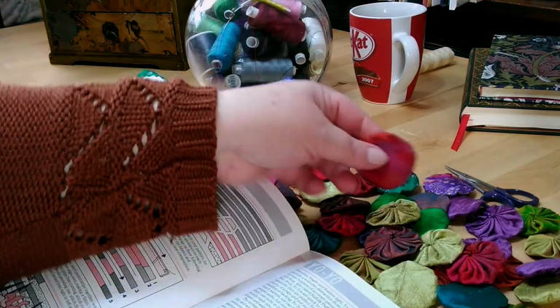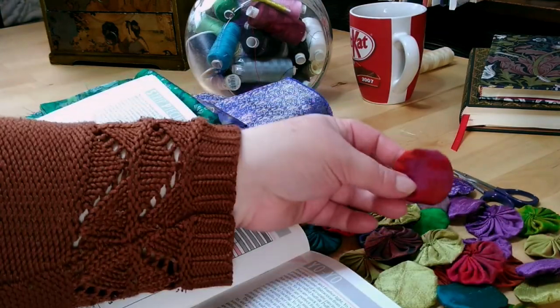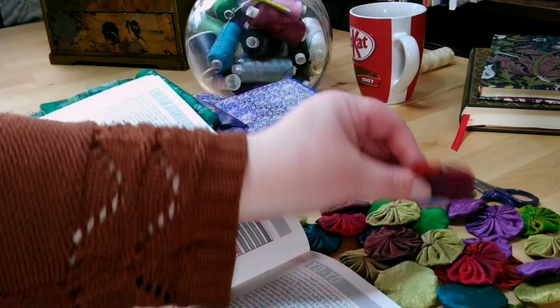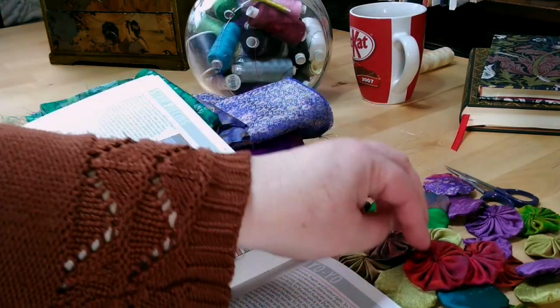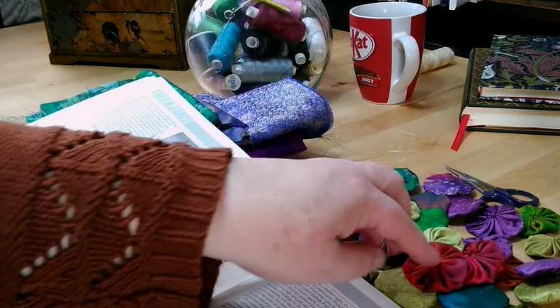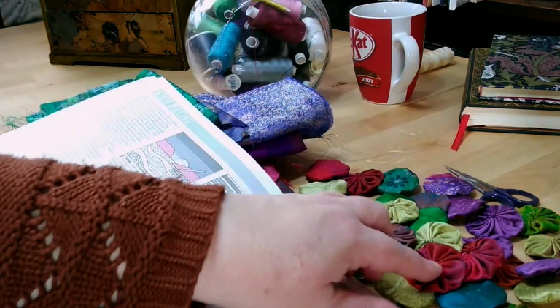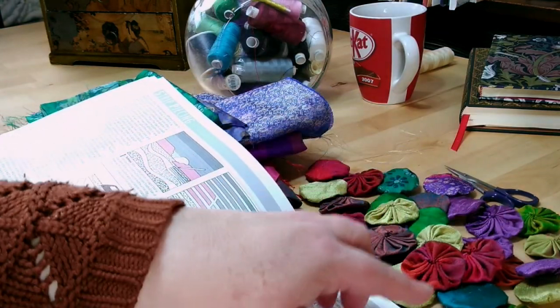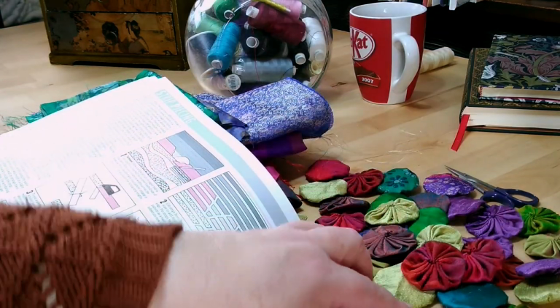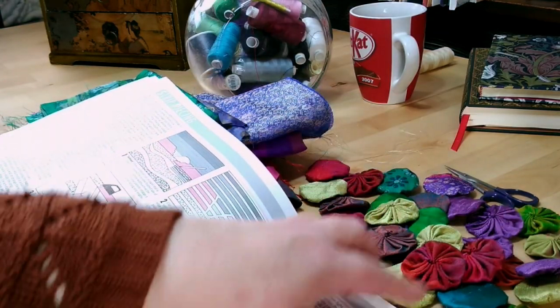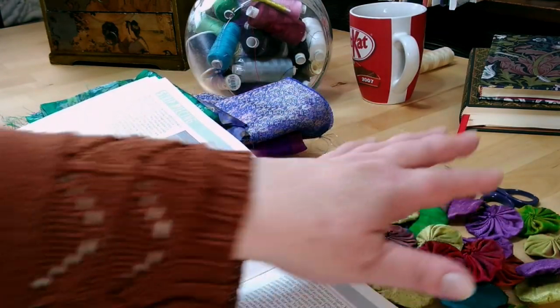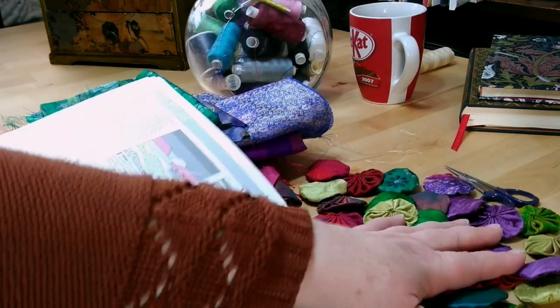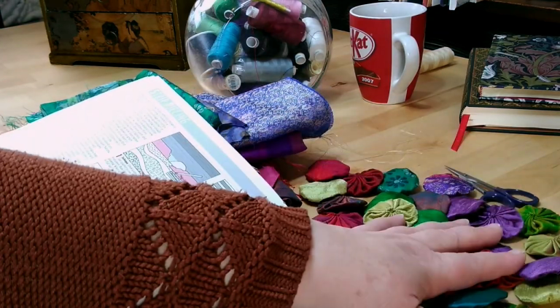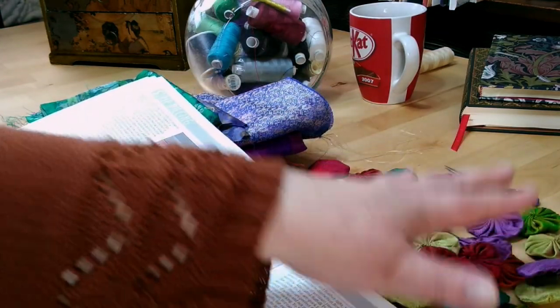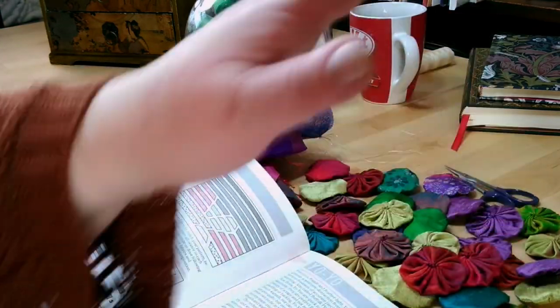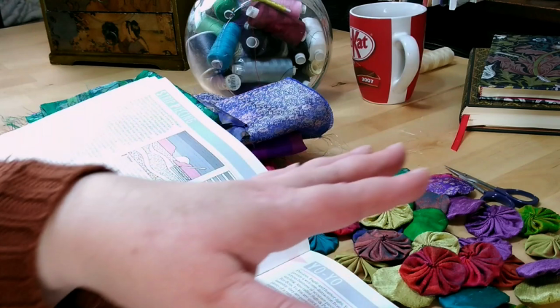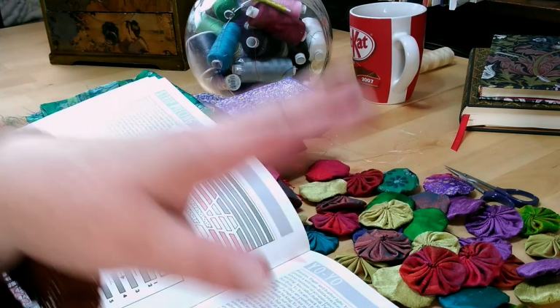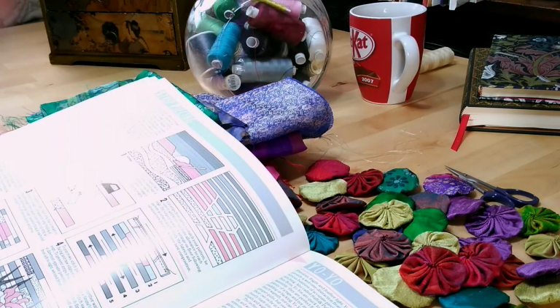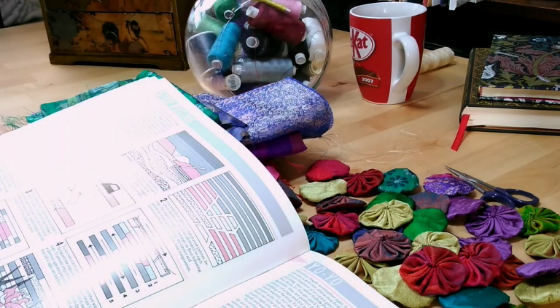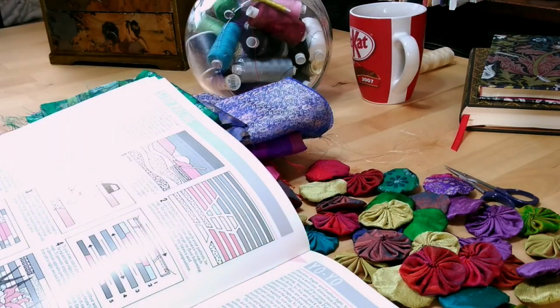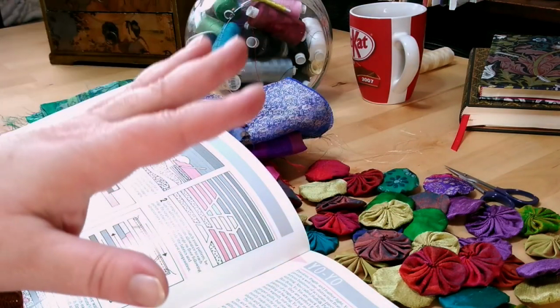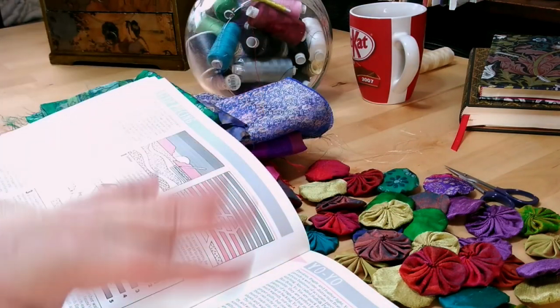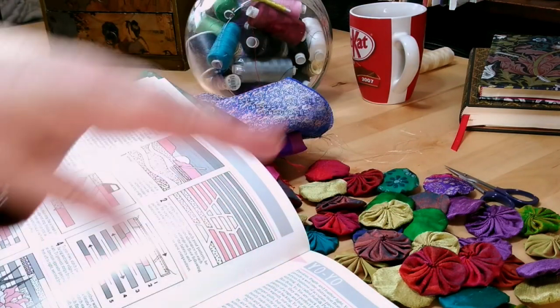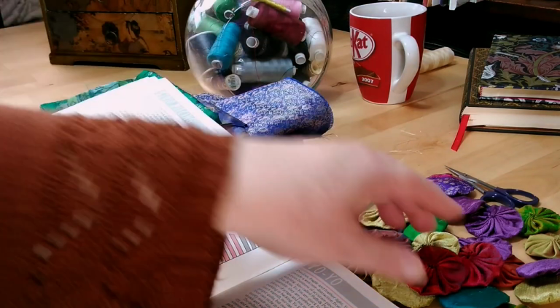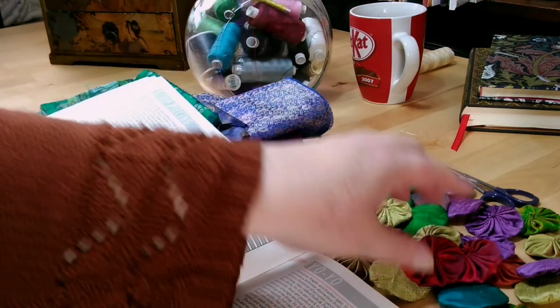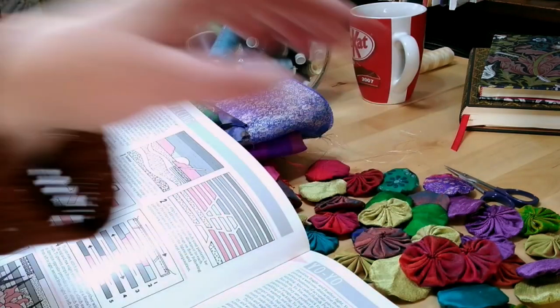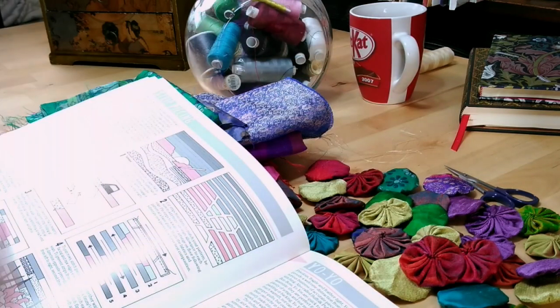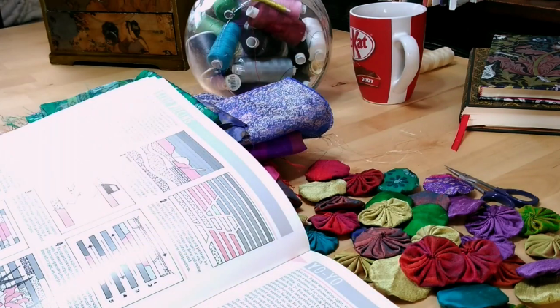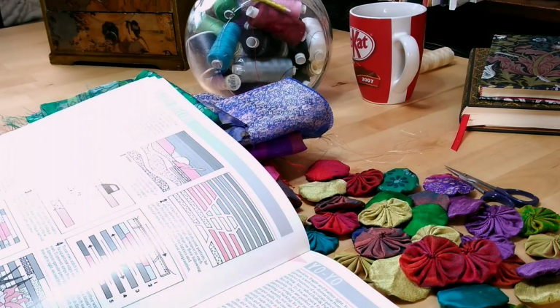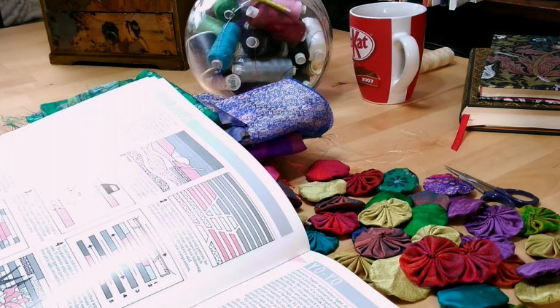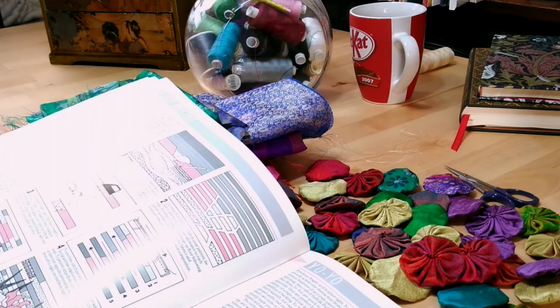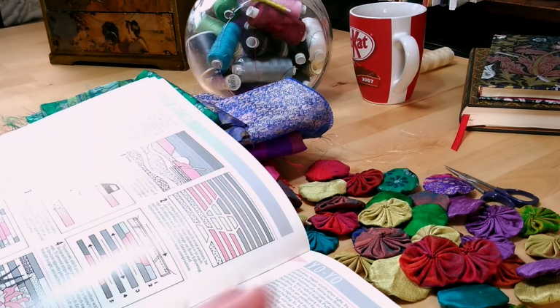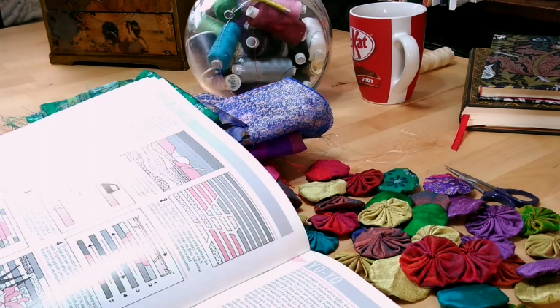I've made 32 of them. And honestly, I would rather stitch hexagons any day. These are fiddly, fiddly, fiddly, fiddly — but they're fun.